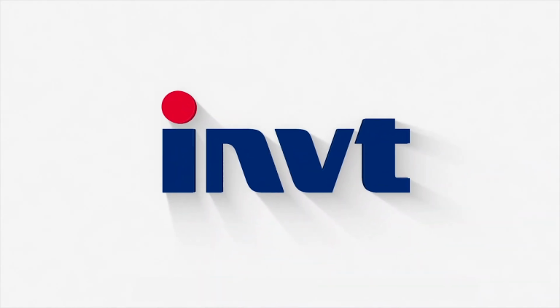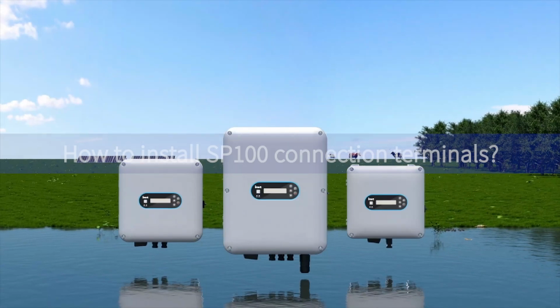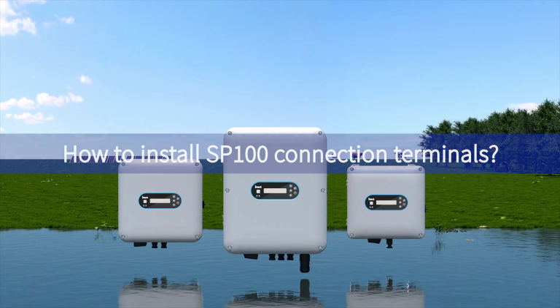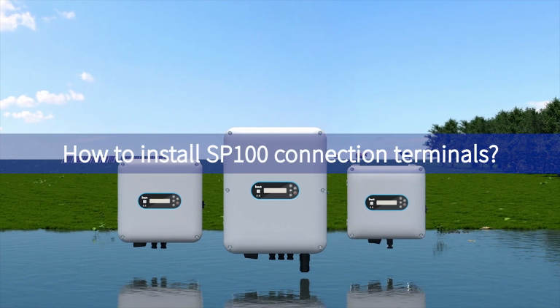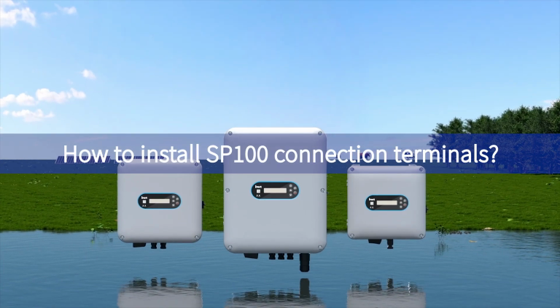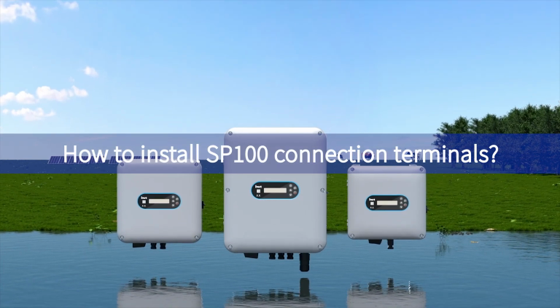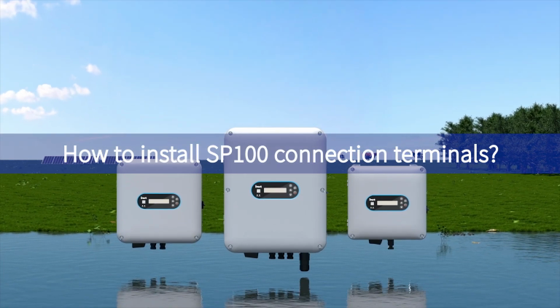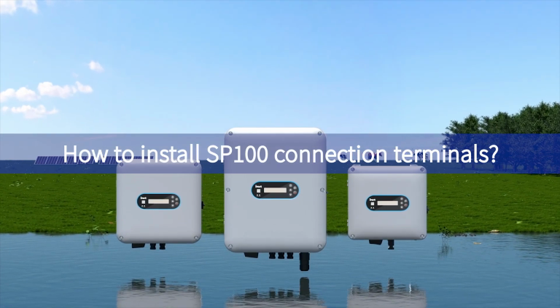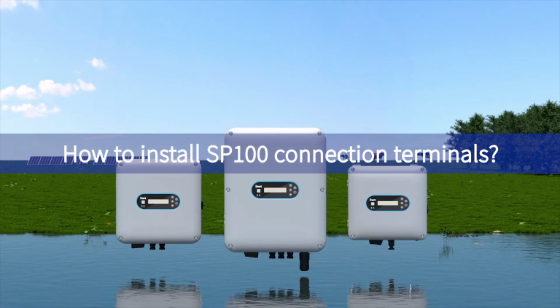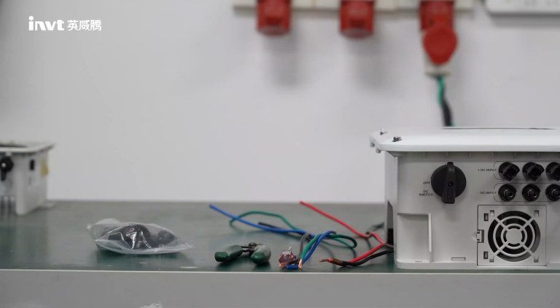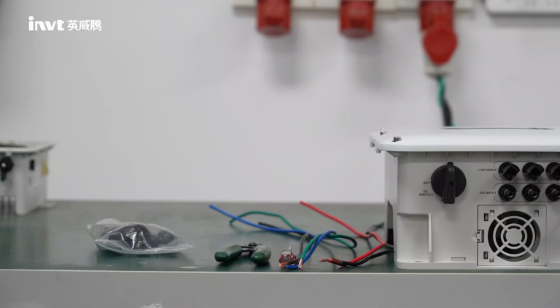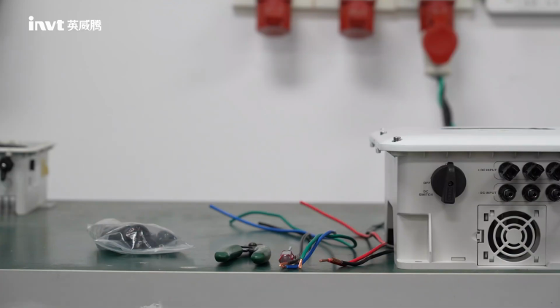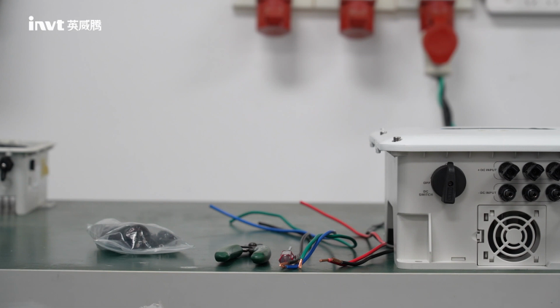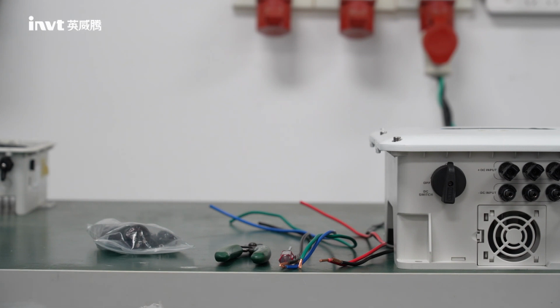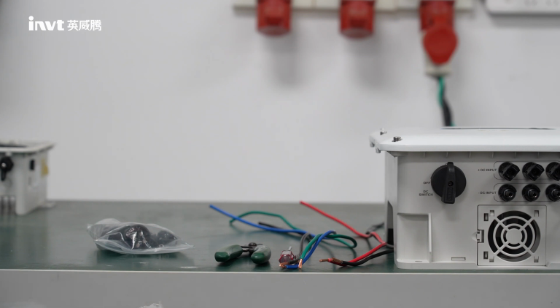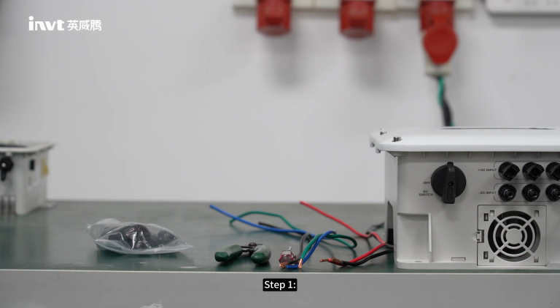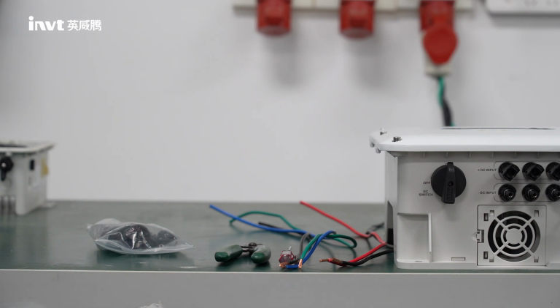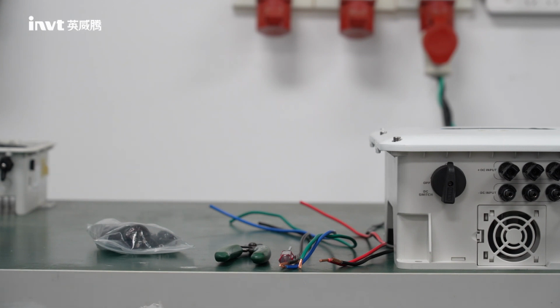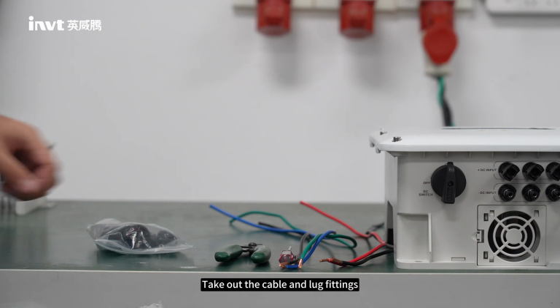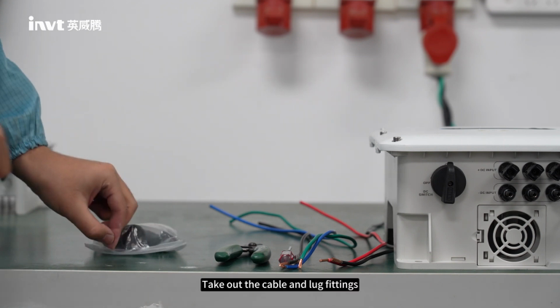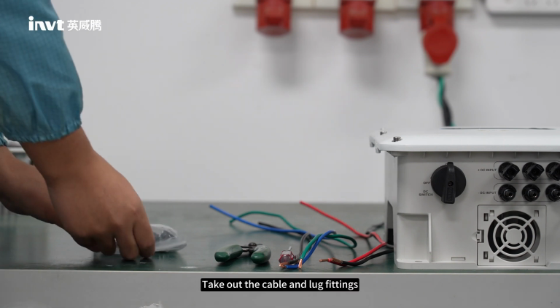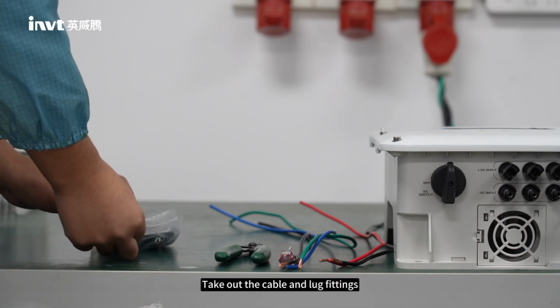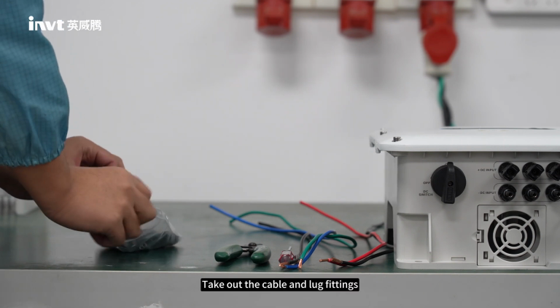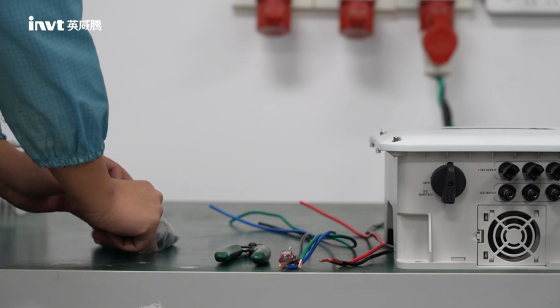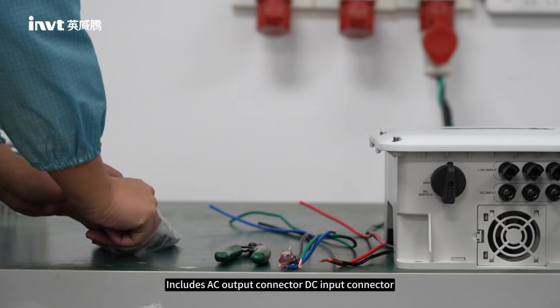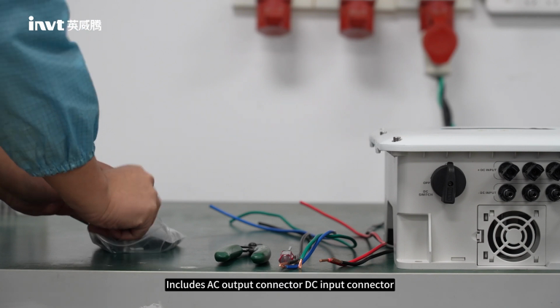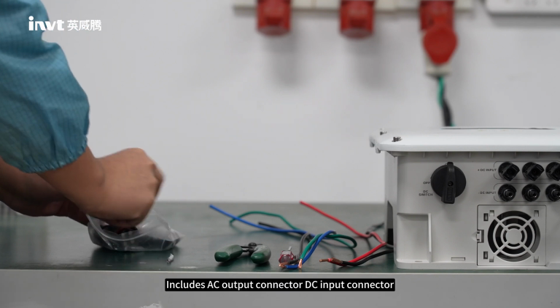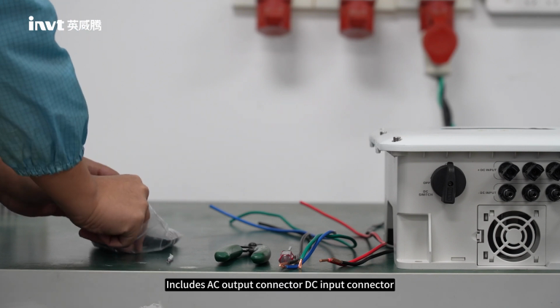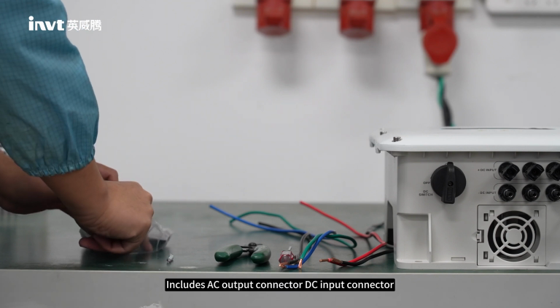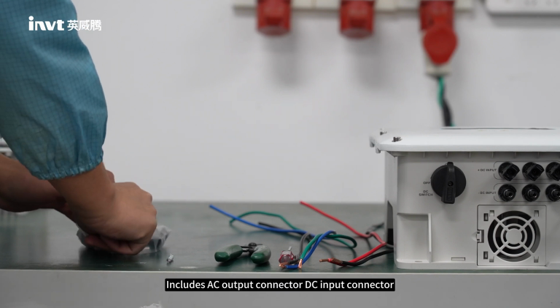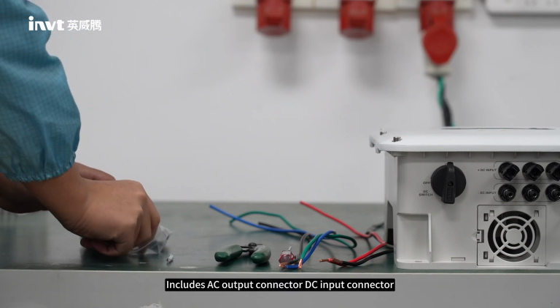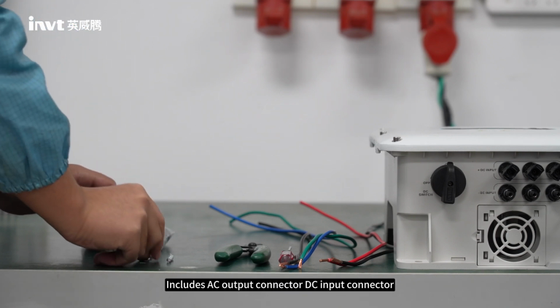How to Install SP100 Connection Terminals. Step 1: Take out the cable and lug fittings. This includes the AC output connector and the DC input connector.